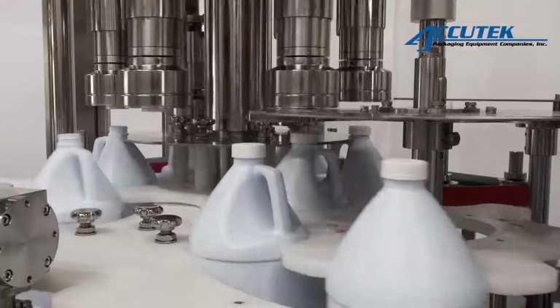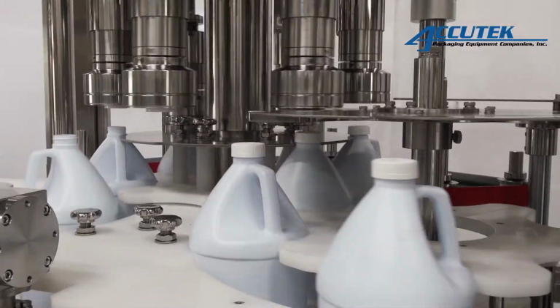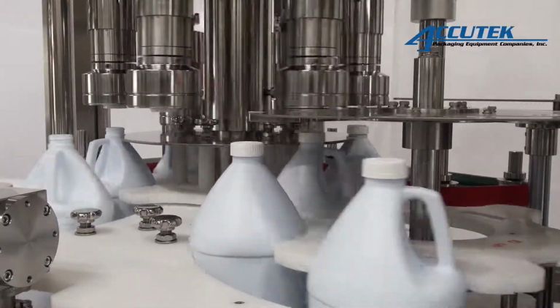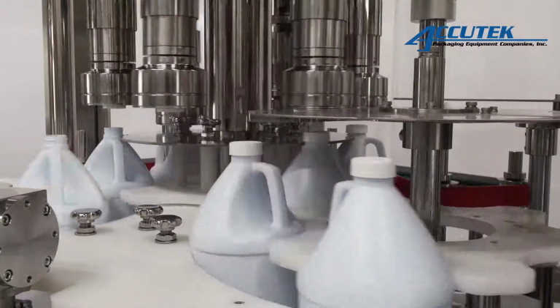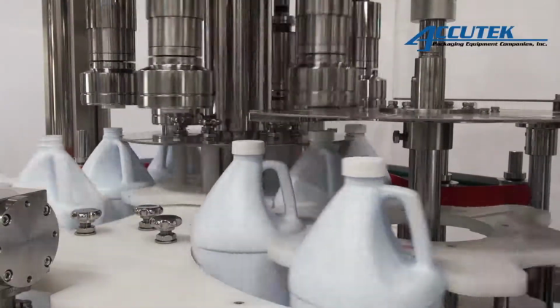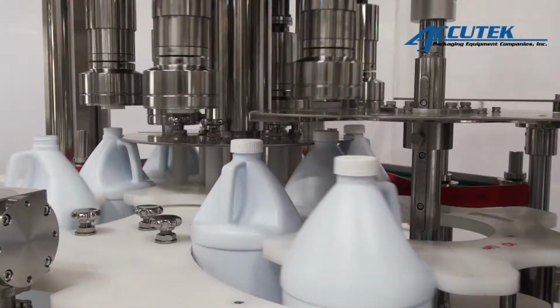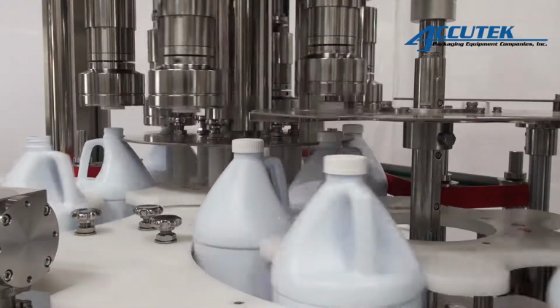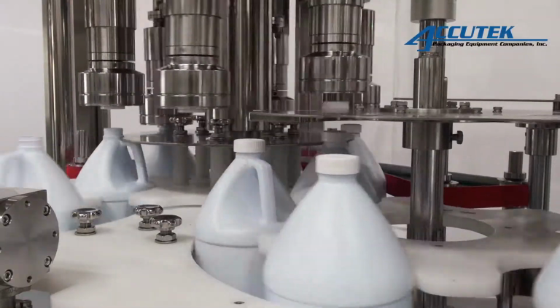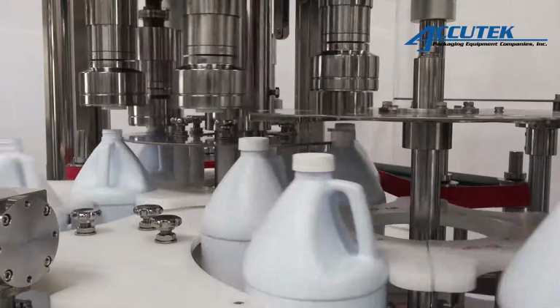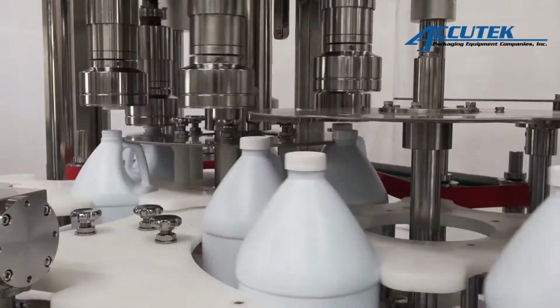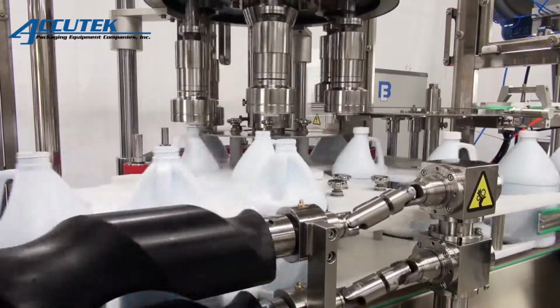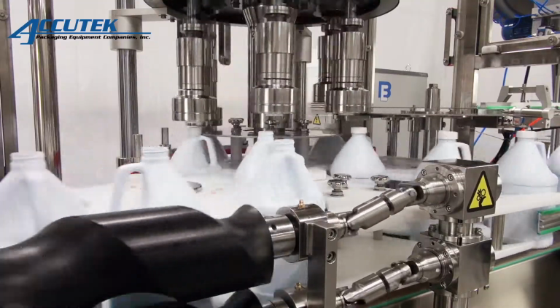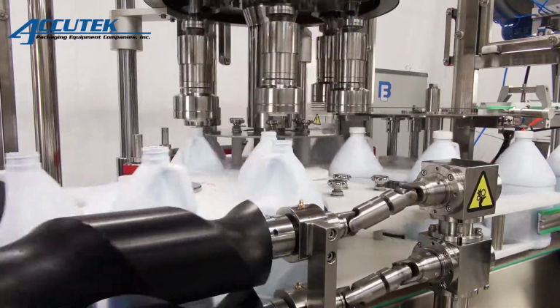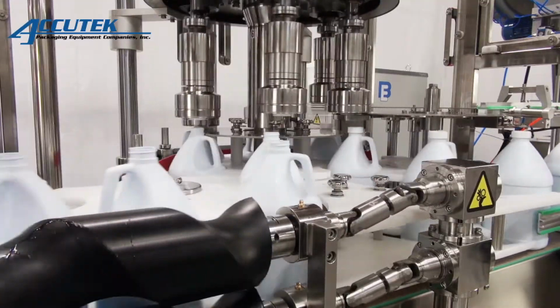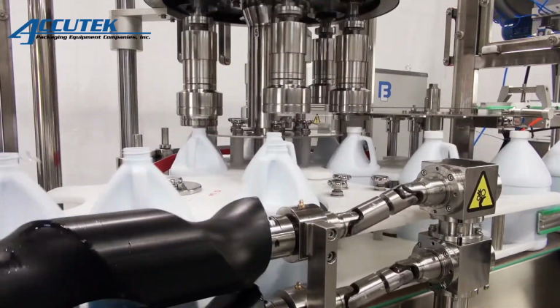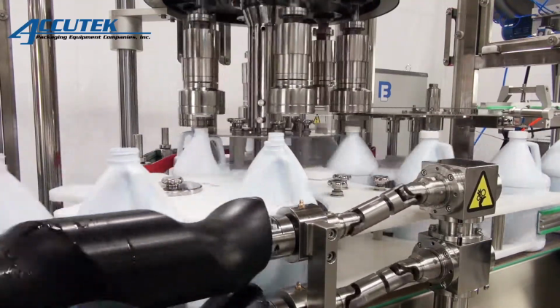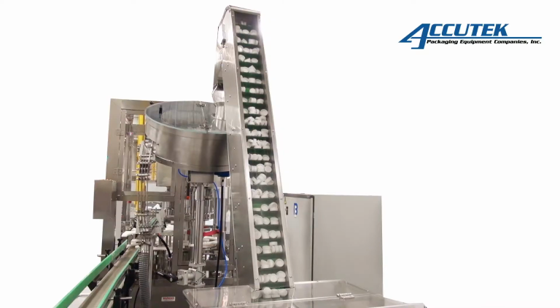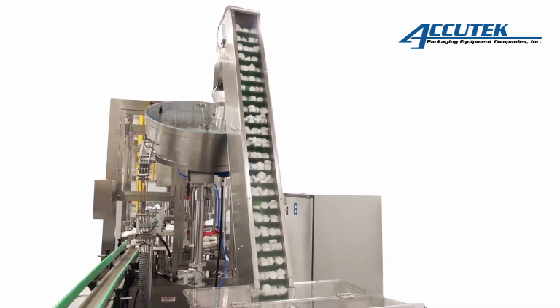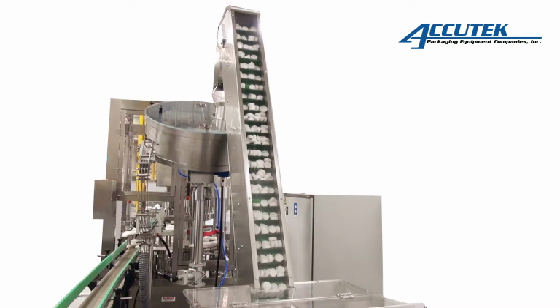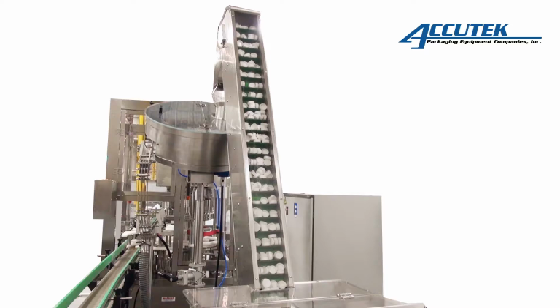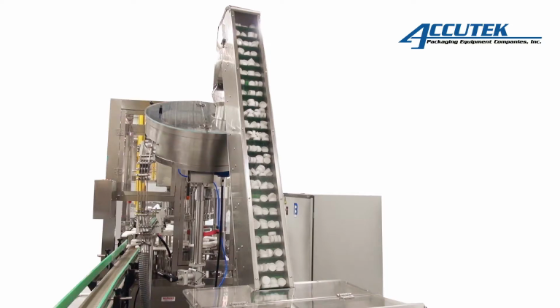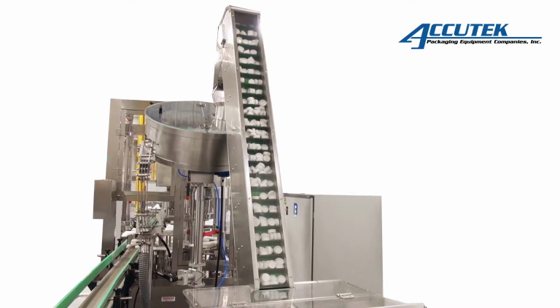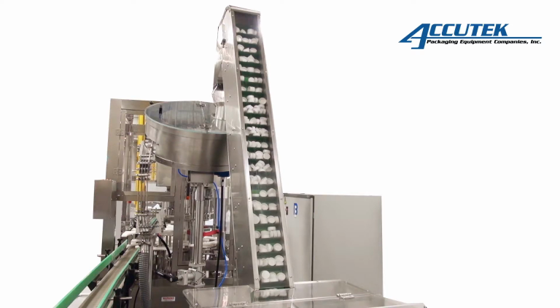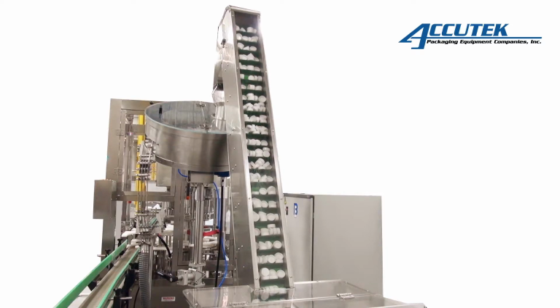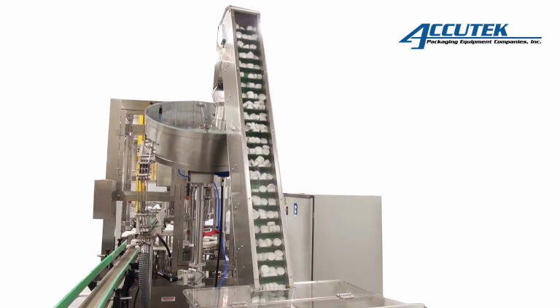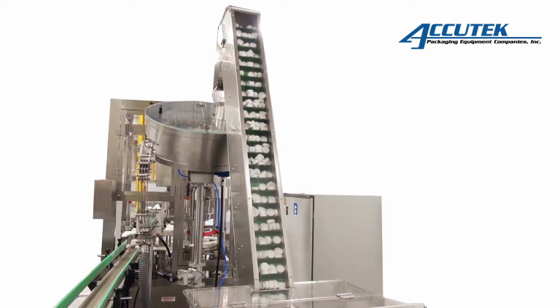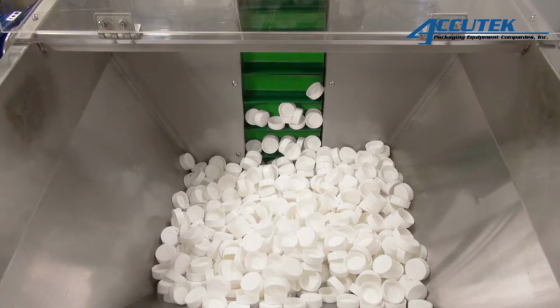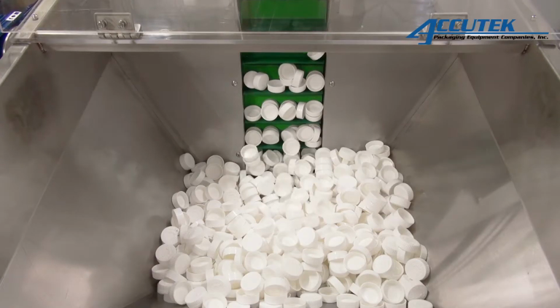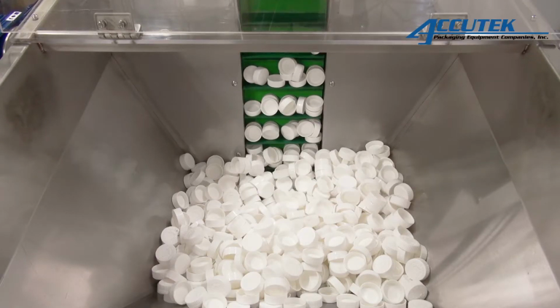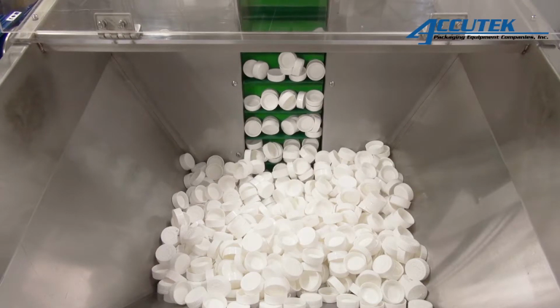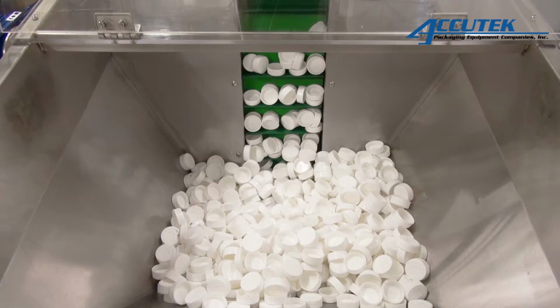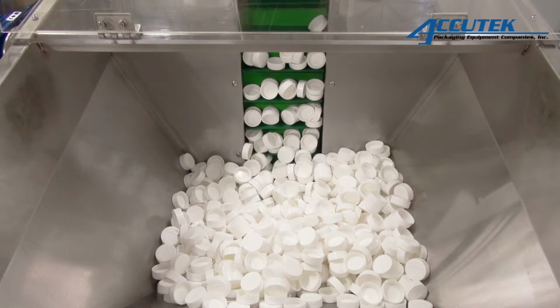Each RC Series Capper can accommodate a range of container and cap sizes with minimal change parts. This makes them the perfect capper for customers or contract packagers who plan to run multiple products on a single bottling line, and are ideal for projects requiring closure placement accuracy, specific torque requirements, and high-speed output.